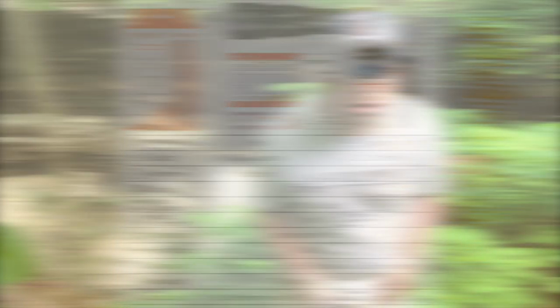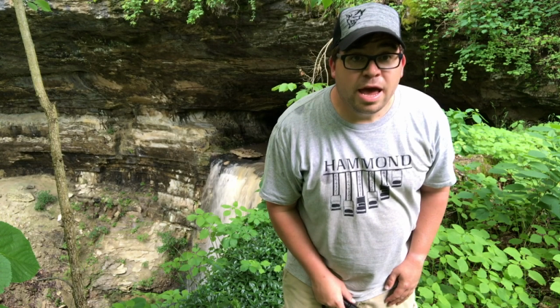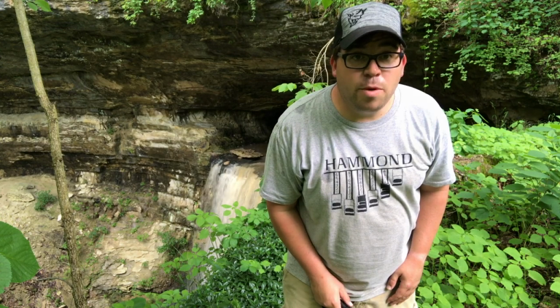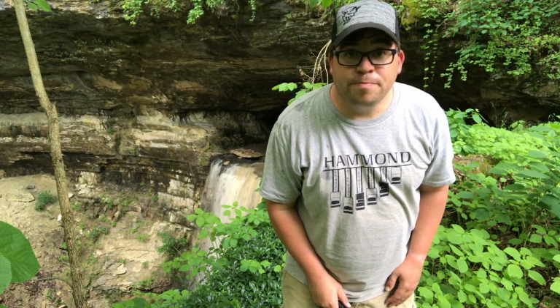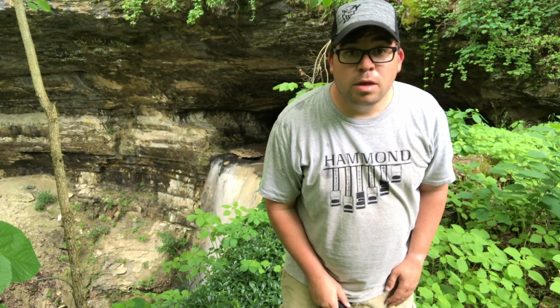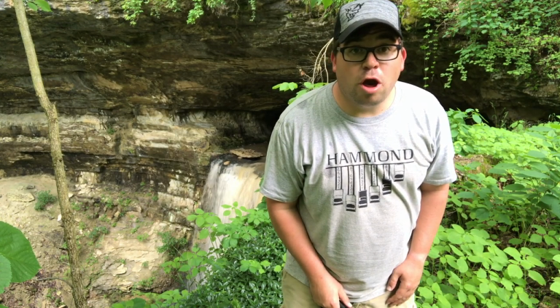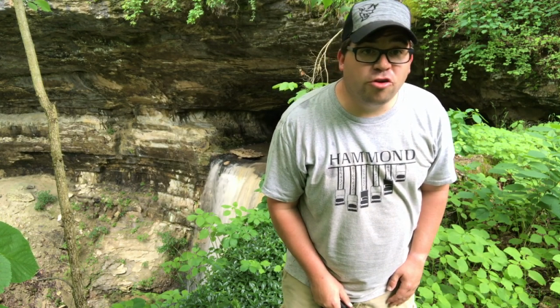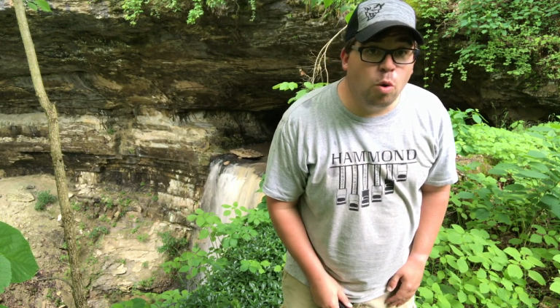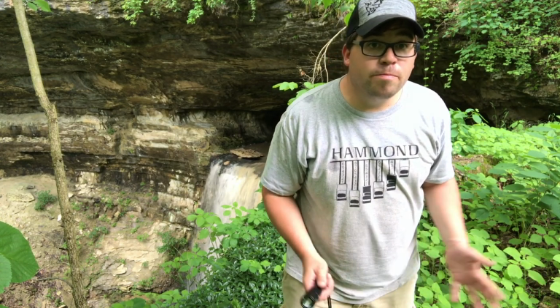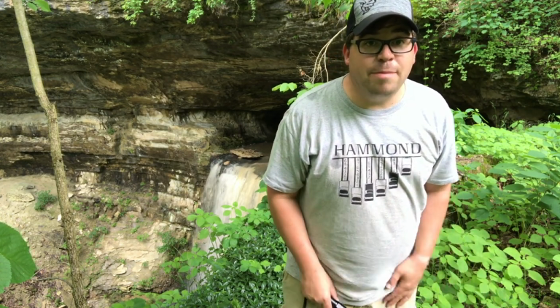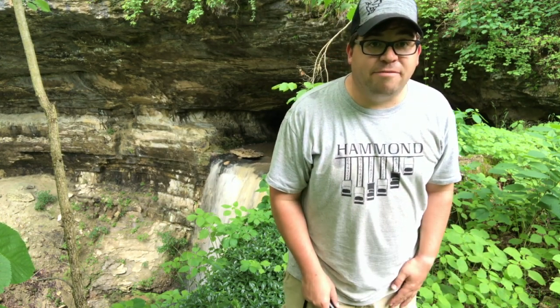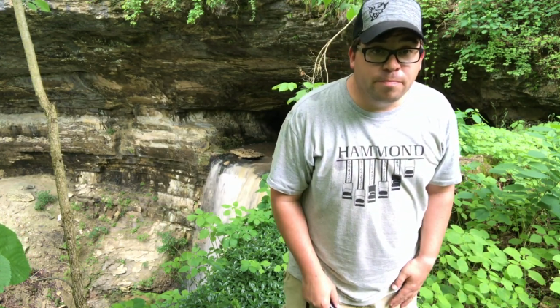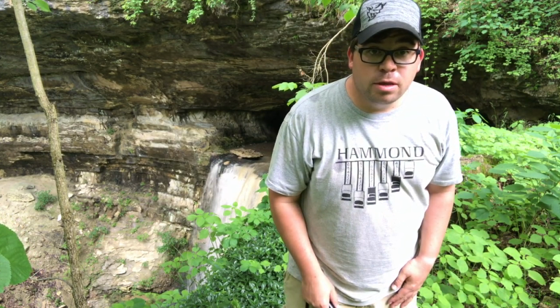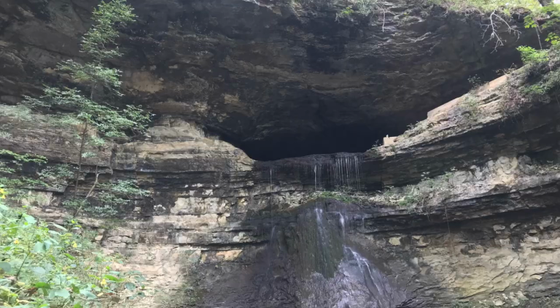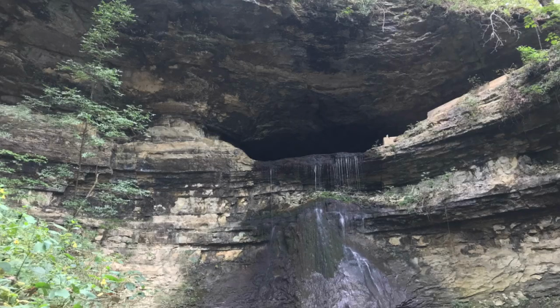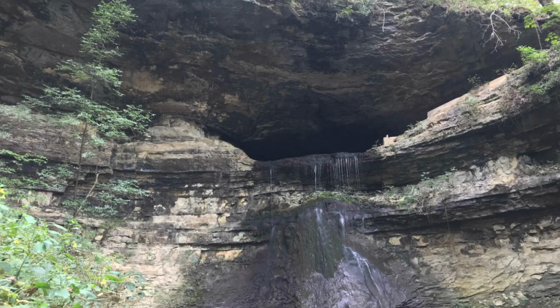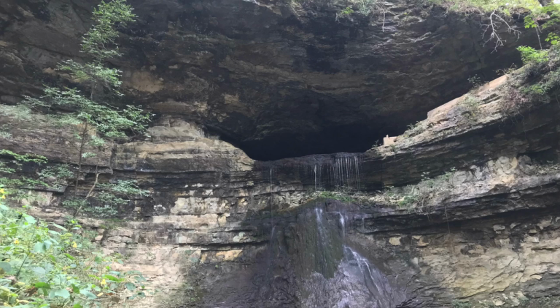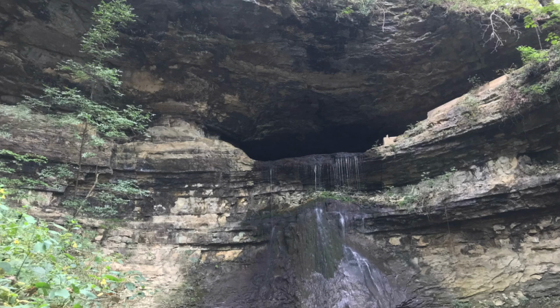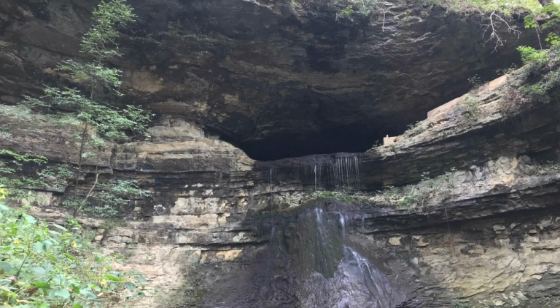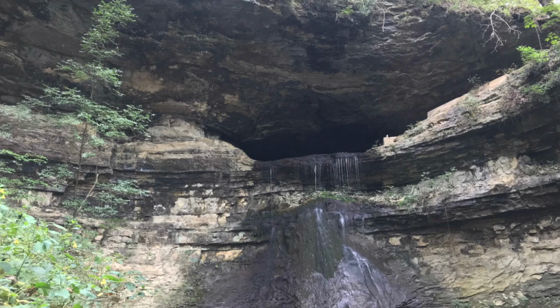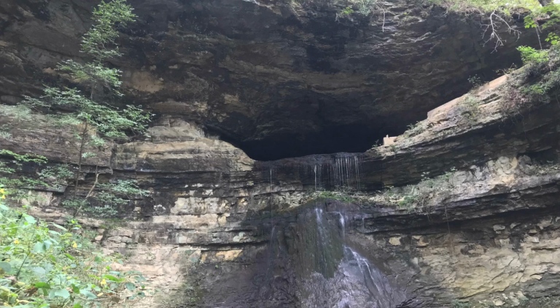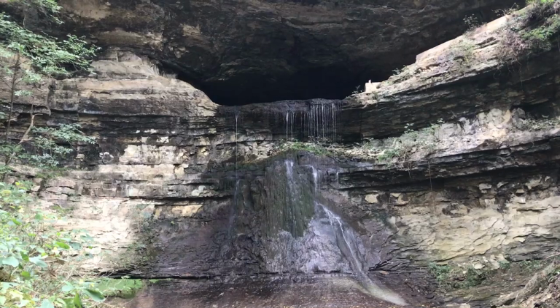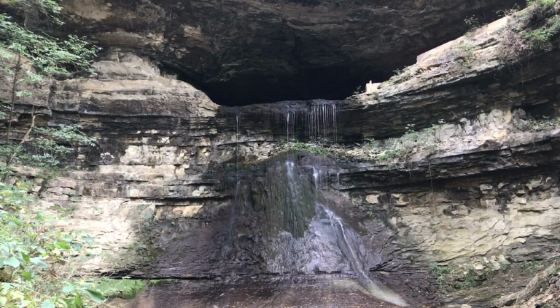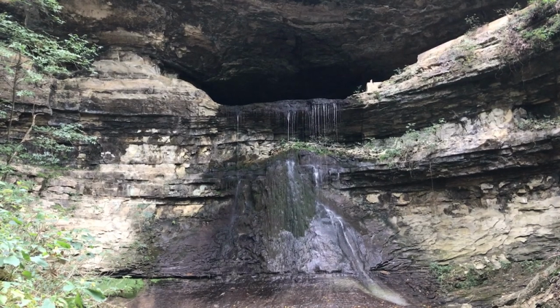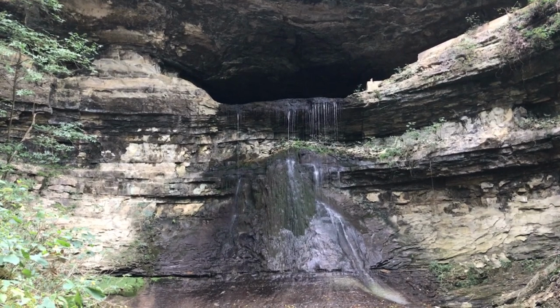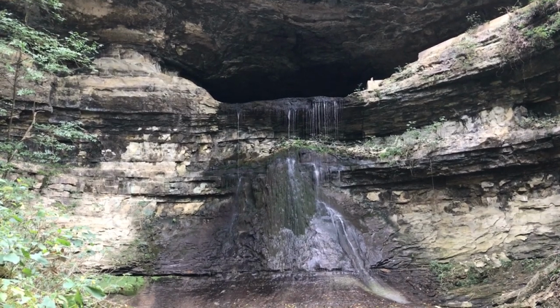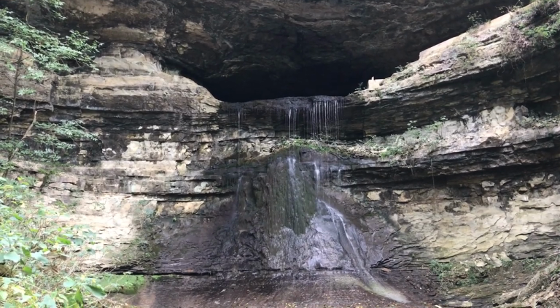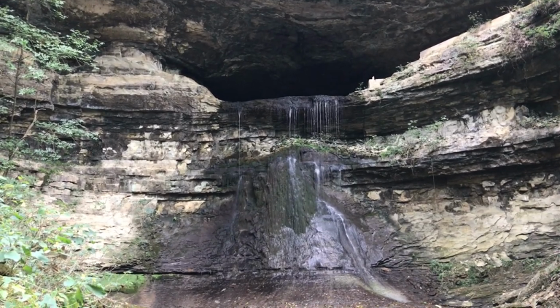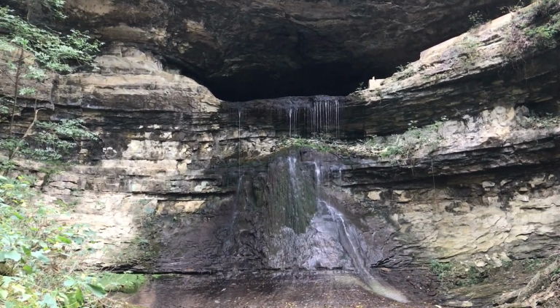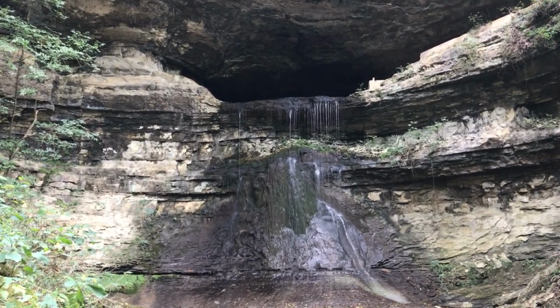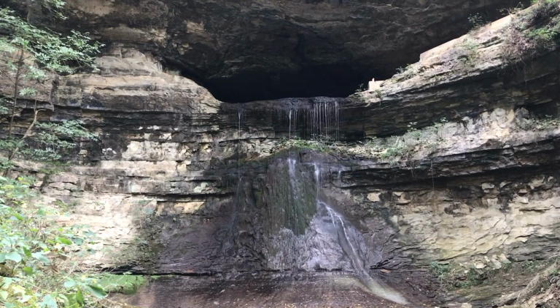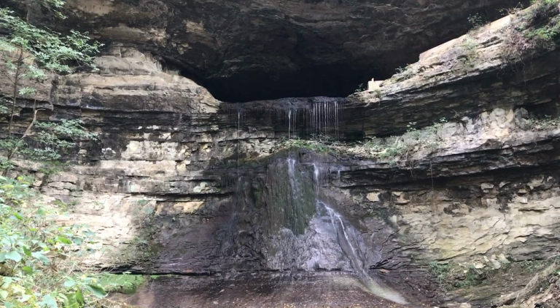Hey everyone, Josh here, also known as the Hammock Haver. I'm here at the absolutely stunning and gorgeous Tumbling Waters Cavern as part of the Porter Cave System.